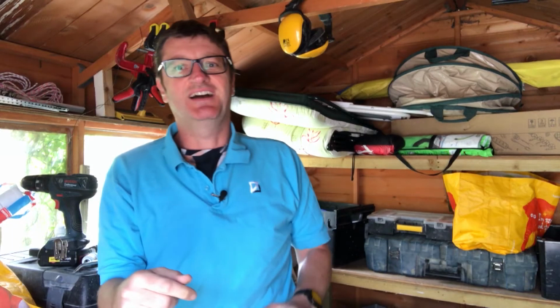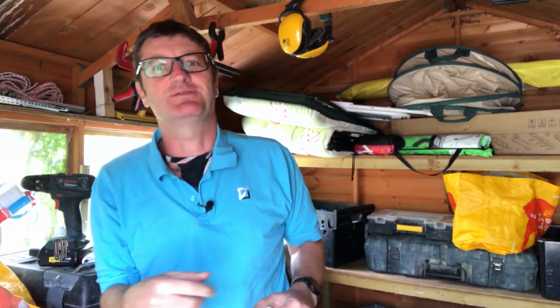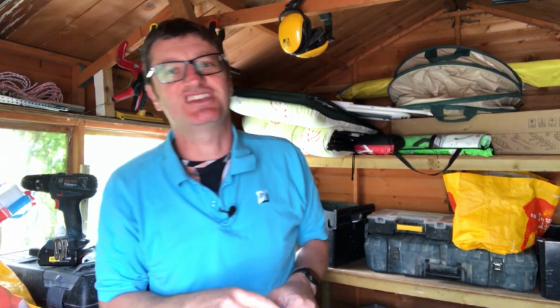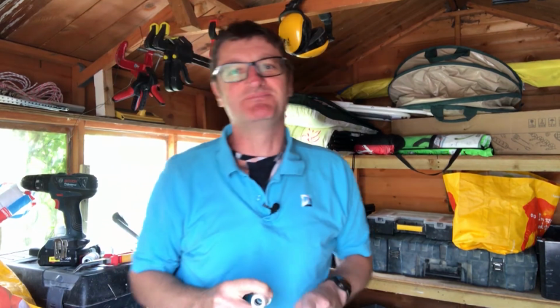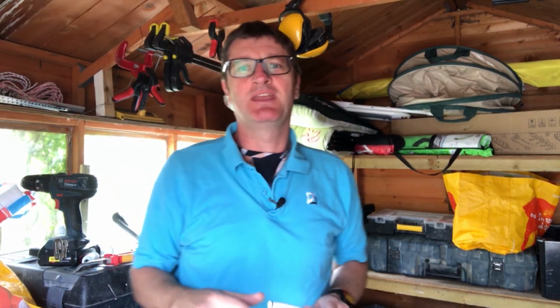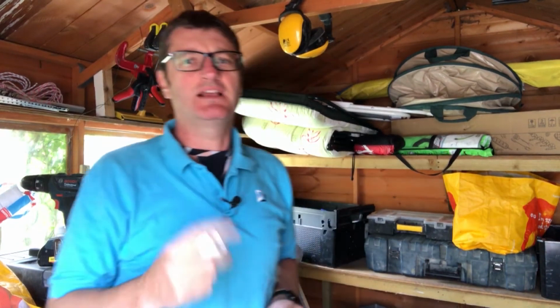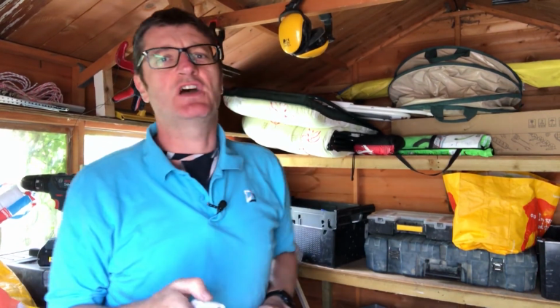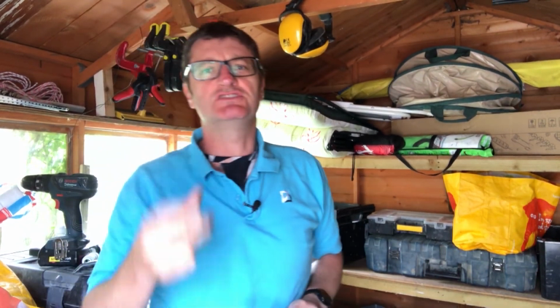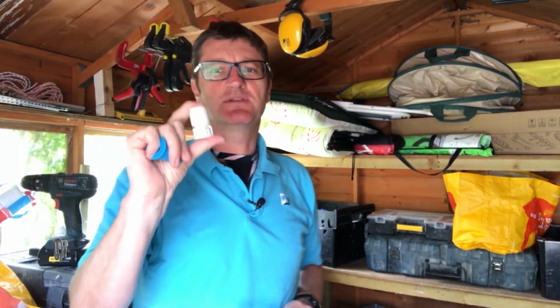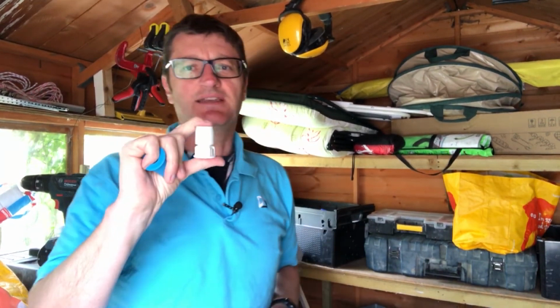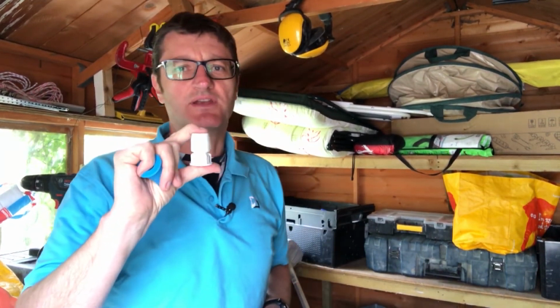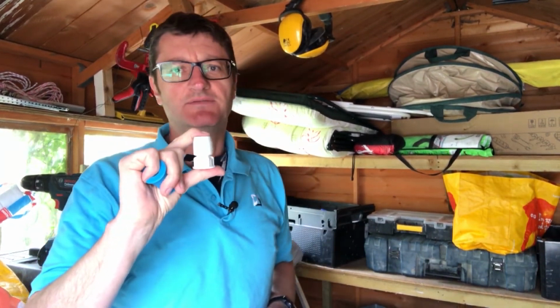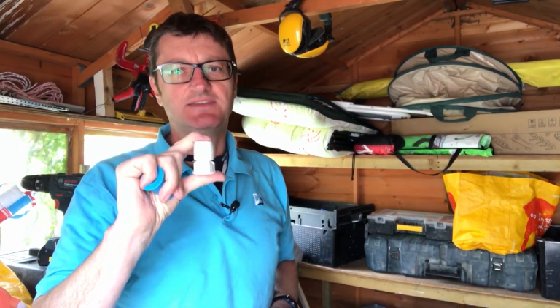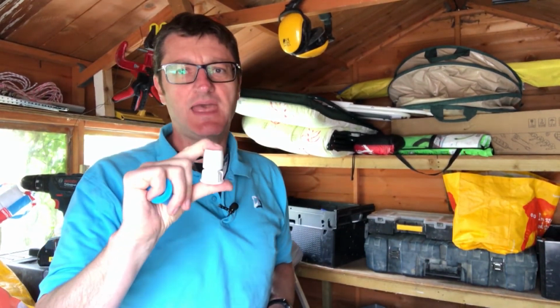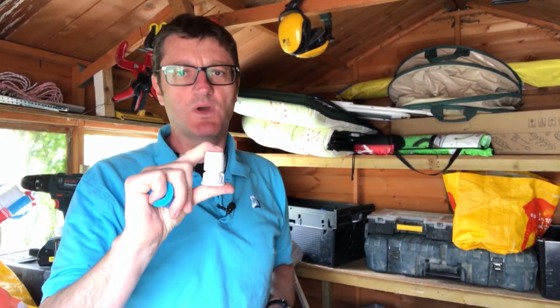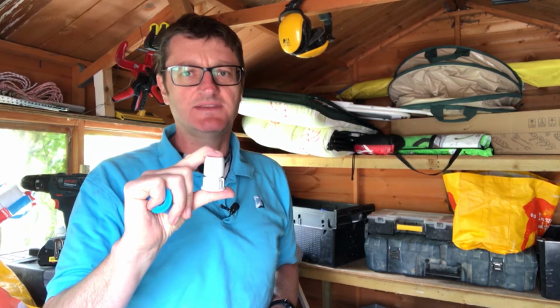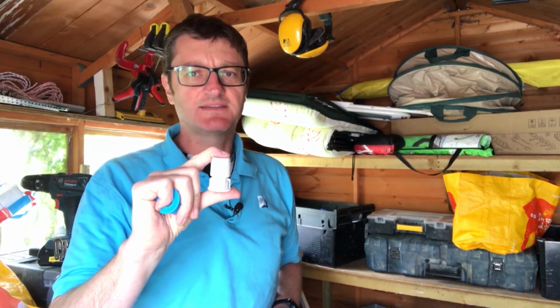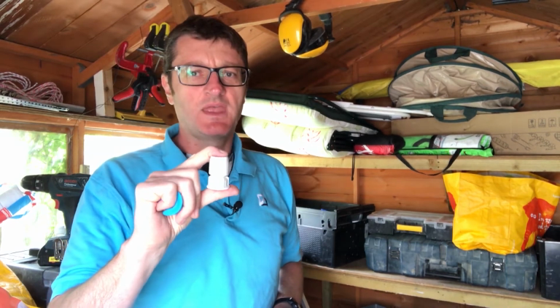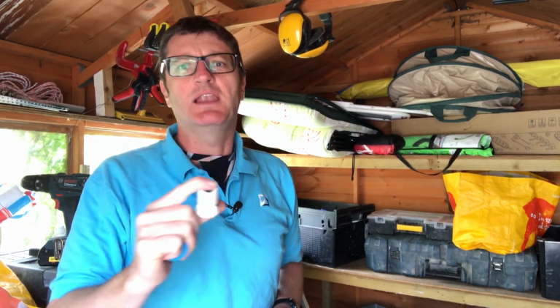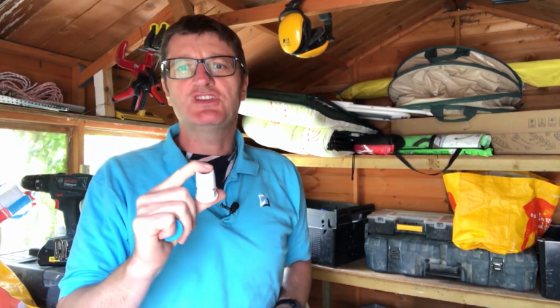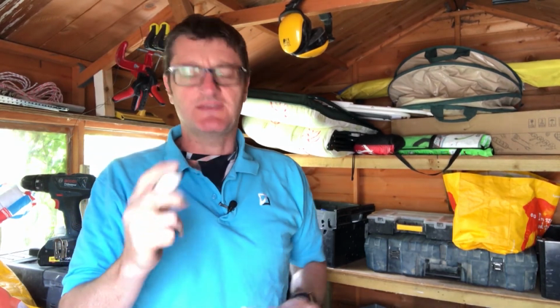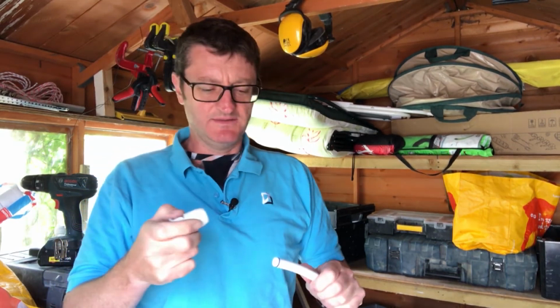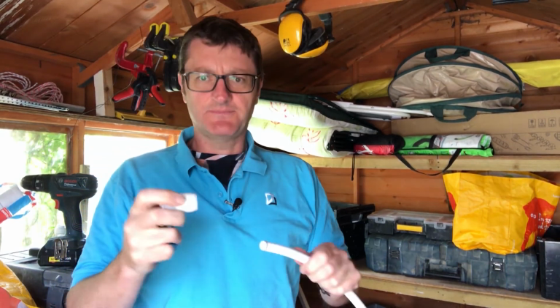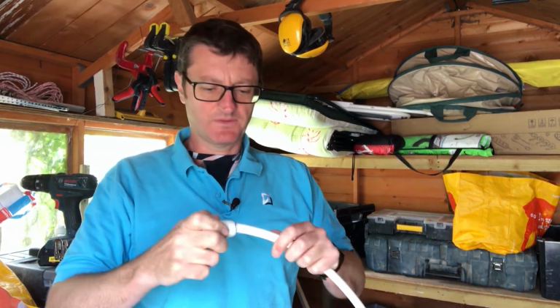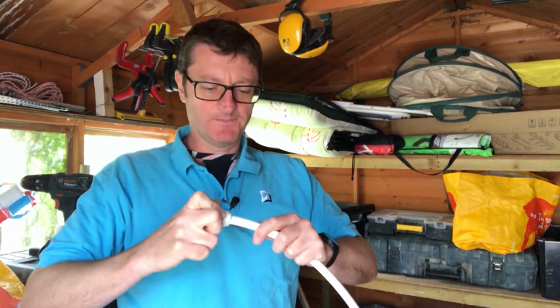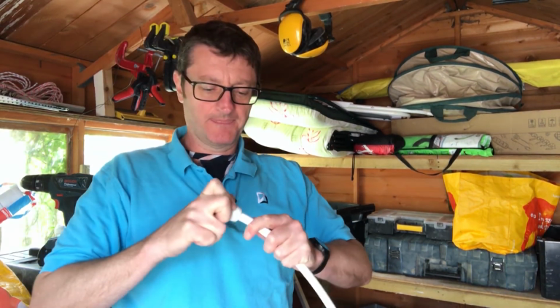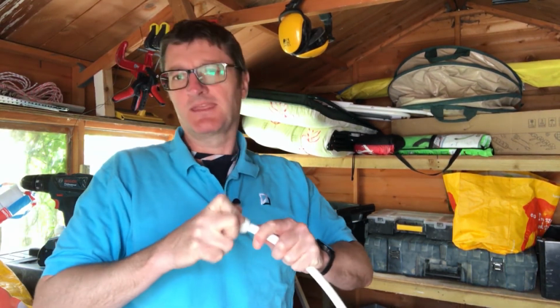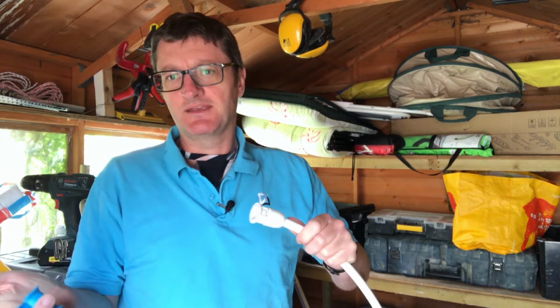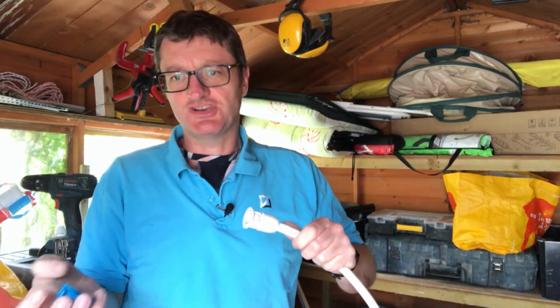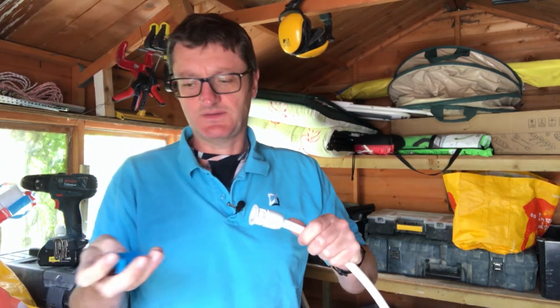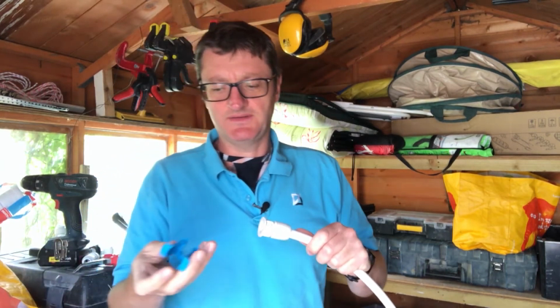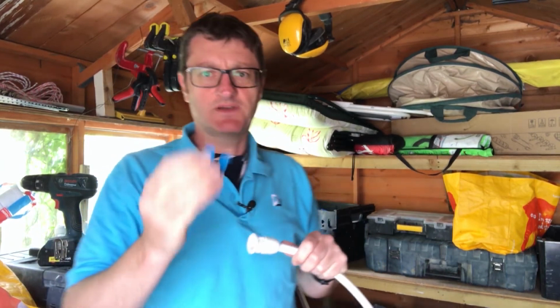Hi there, we're in the shed again. In the last video I showed you a slightly different brand of Speedfit fittings, the HEP2O fittings. Let me show you how to take these off. It's super easy to put on.